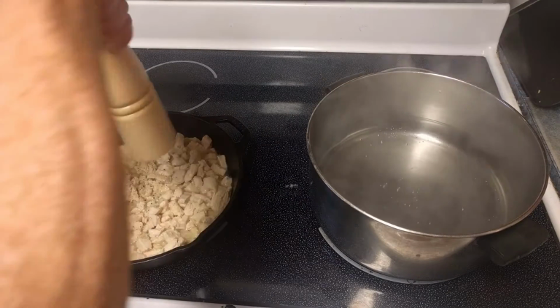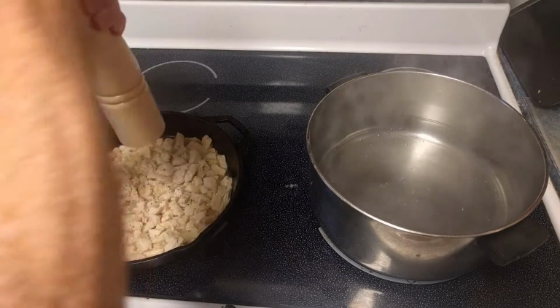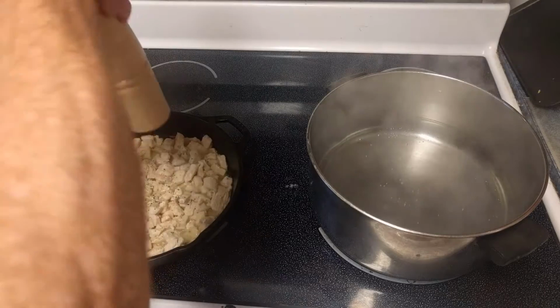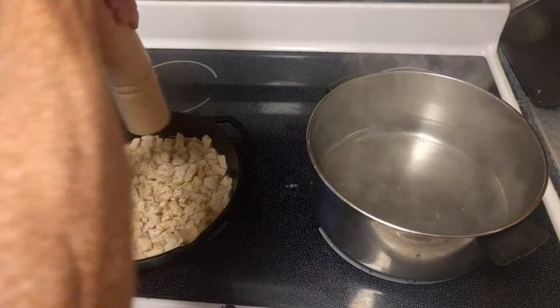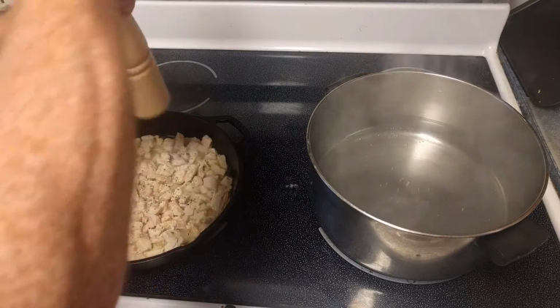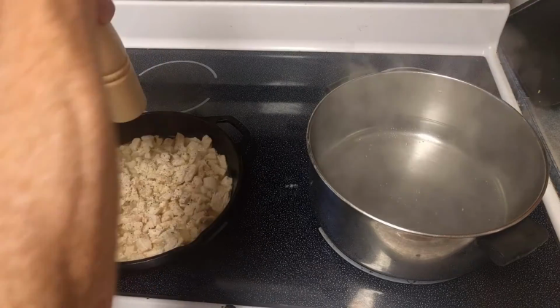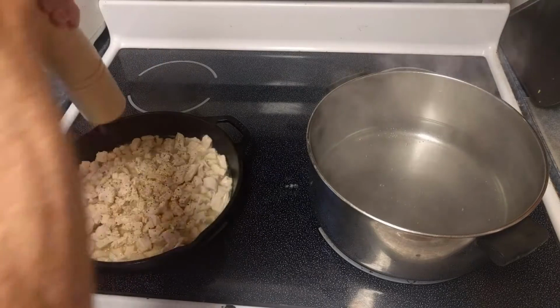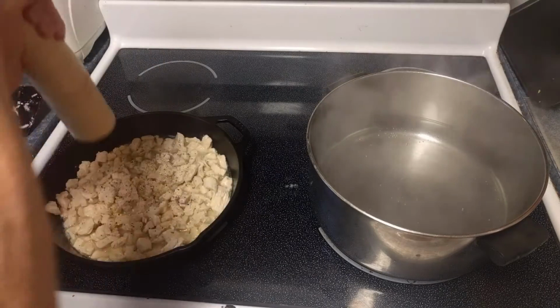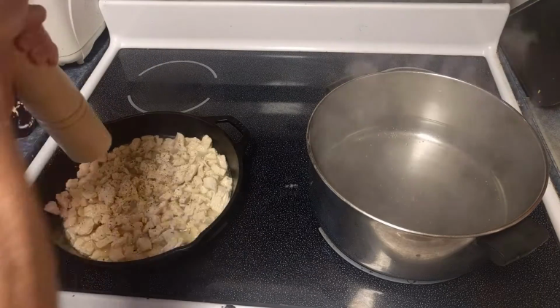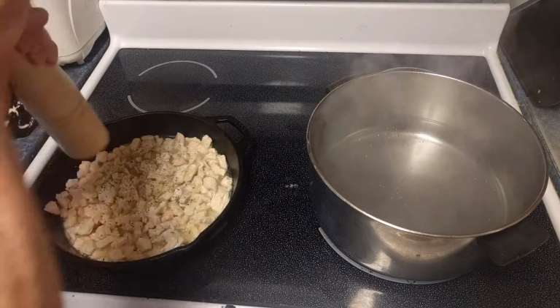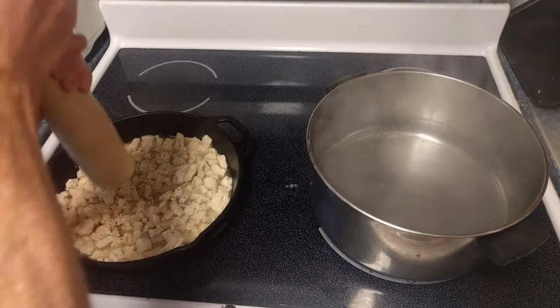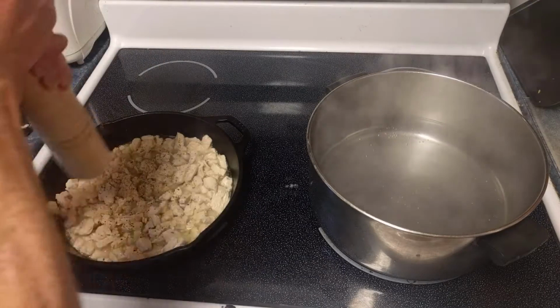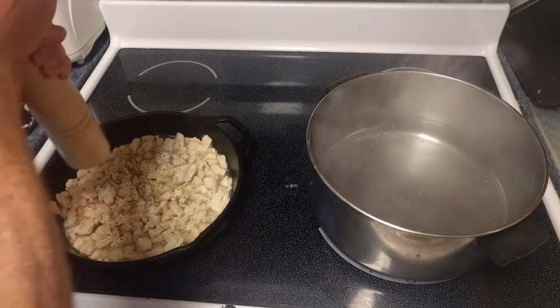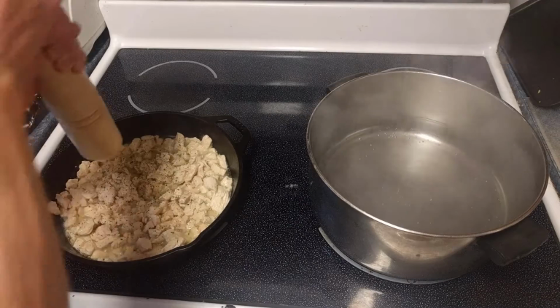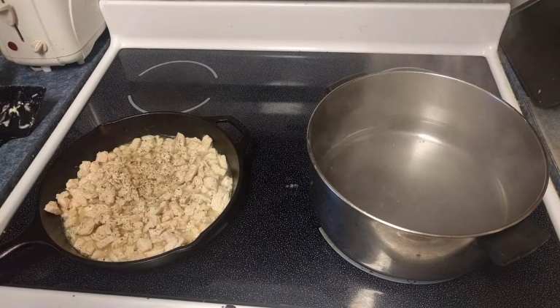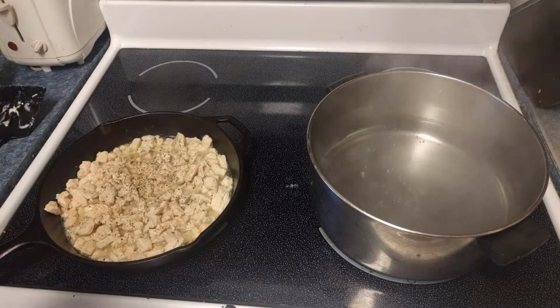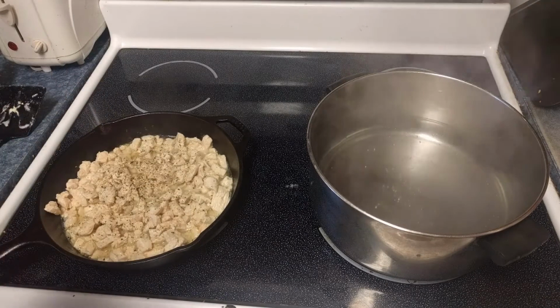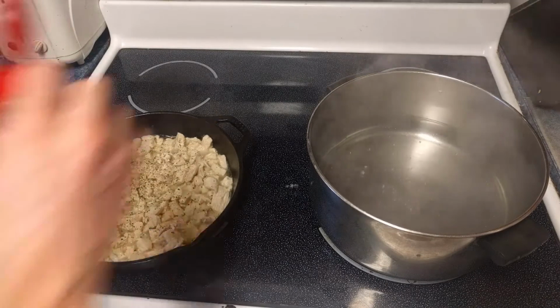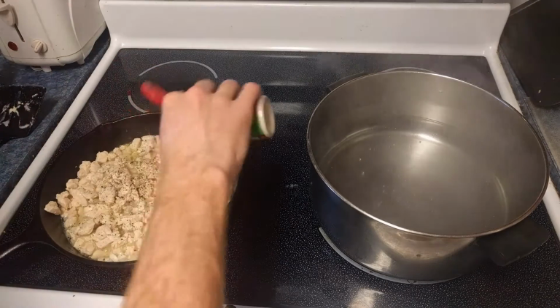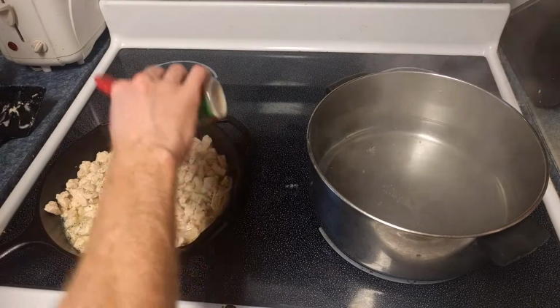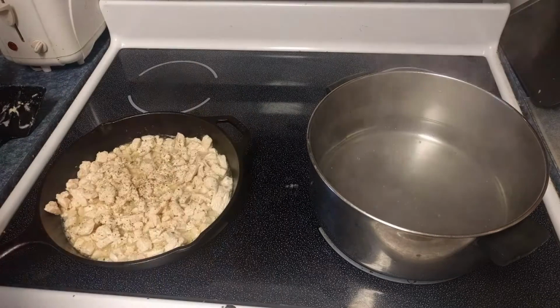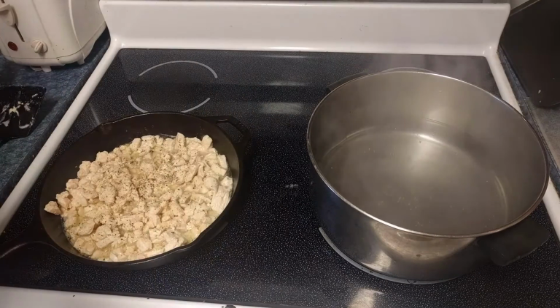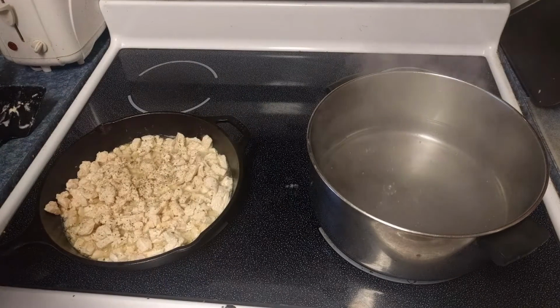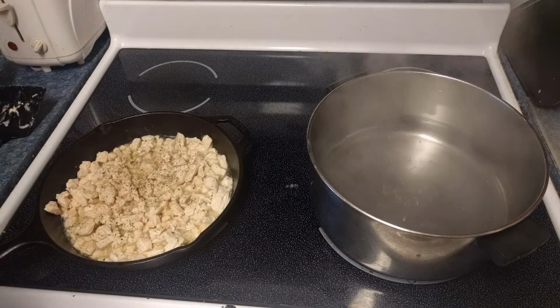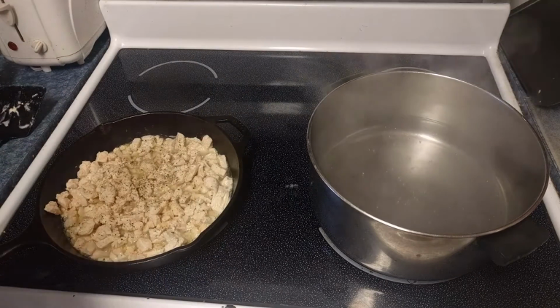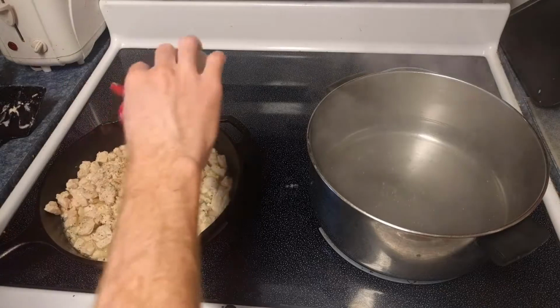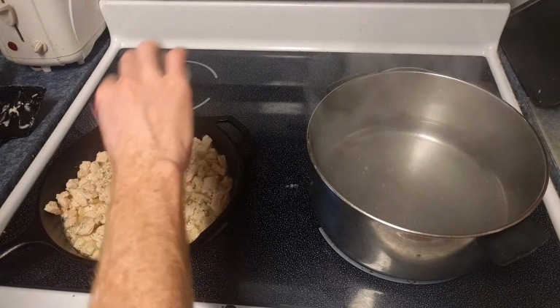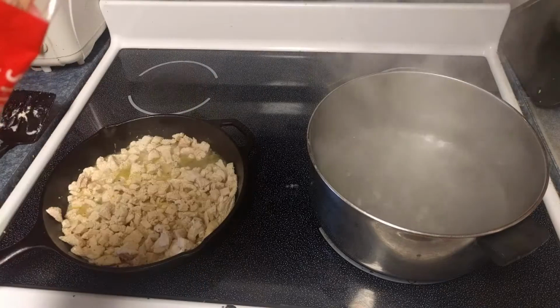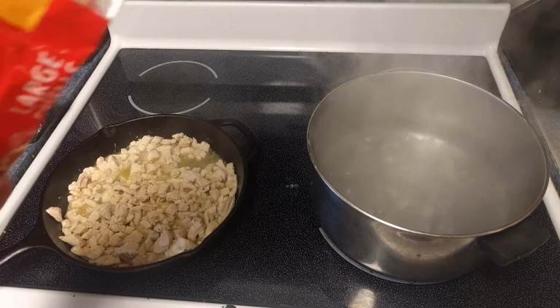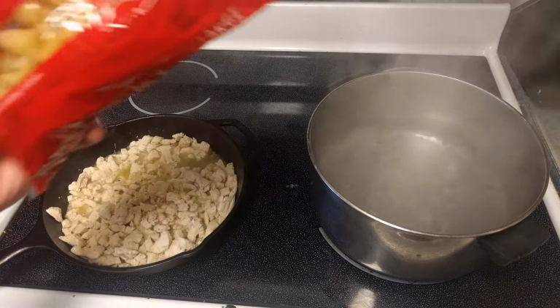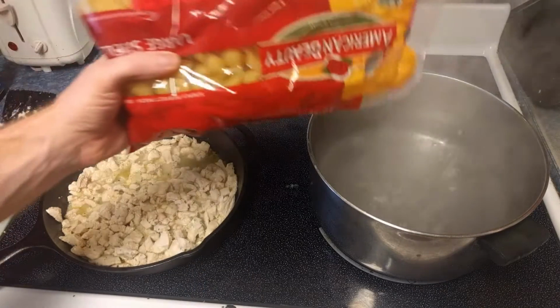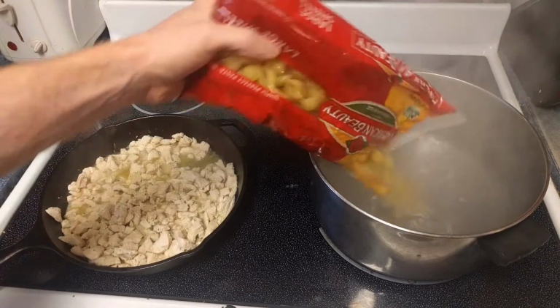We're going to add probably about five and a half peppercorns this time, some amount of onion powder, a little bit of garlic, and then we take a brief break to add noodles.